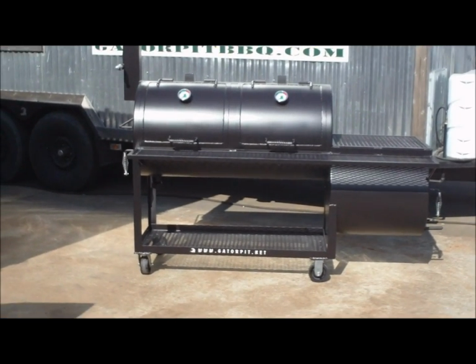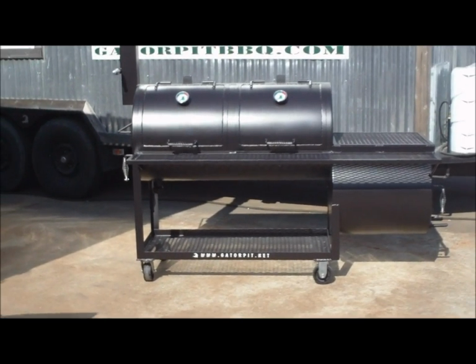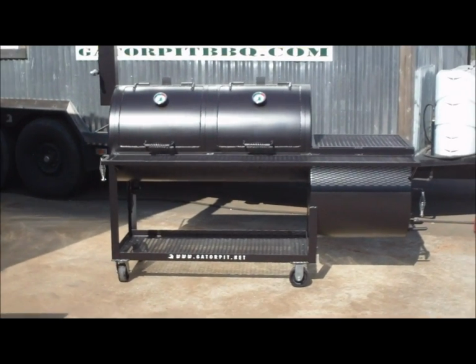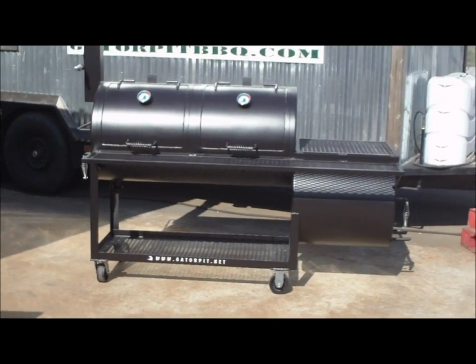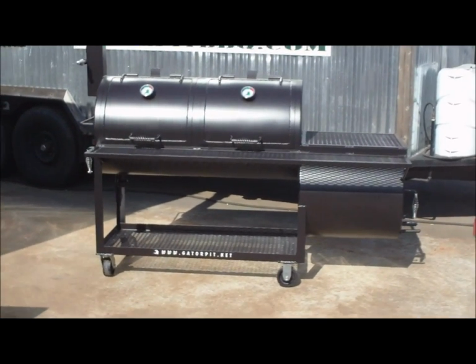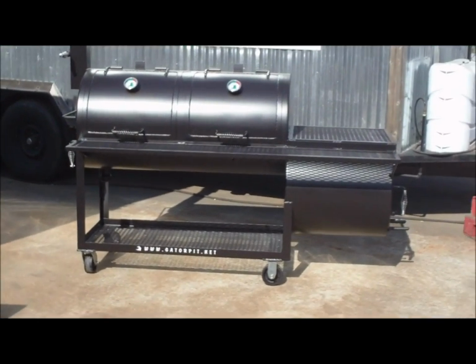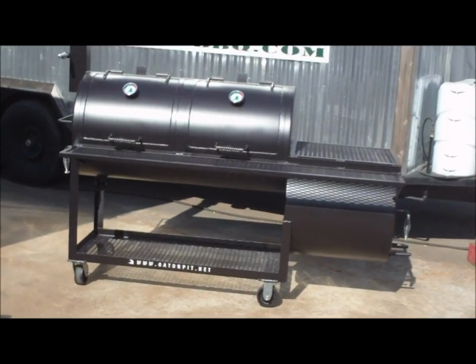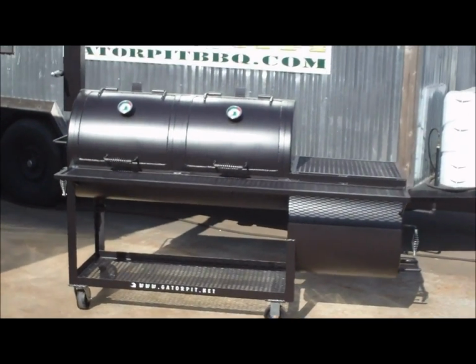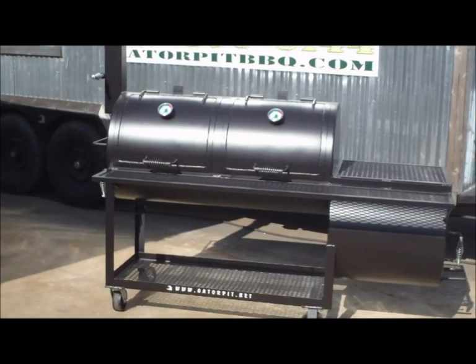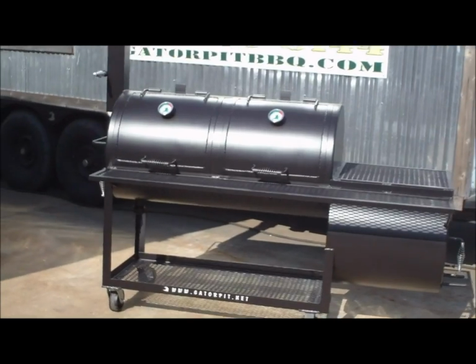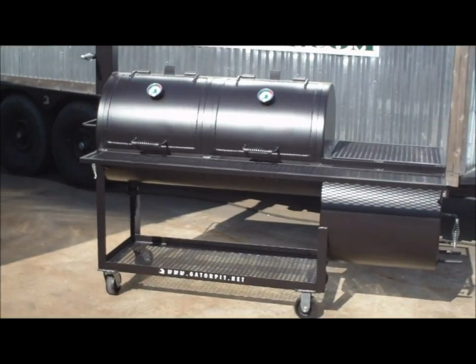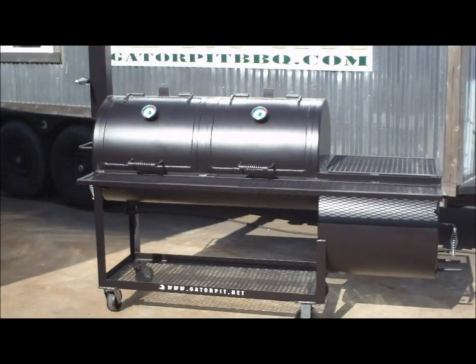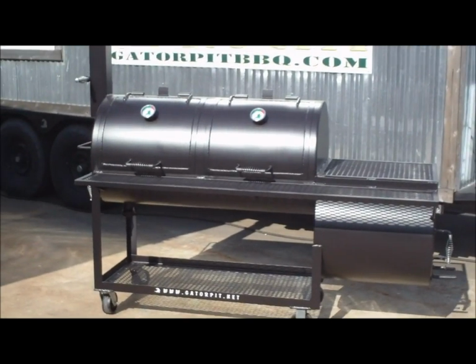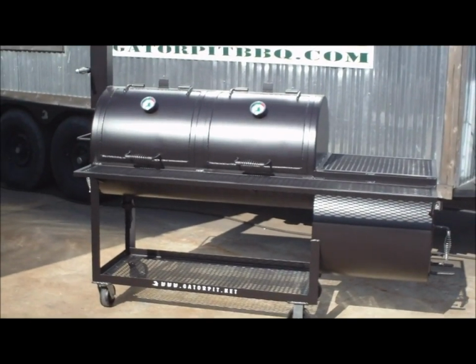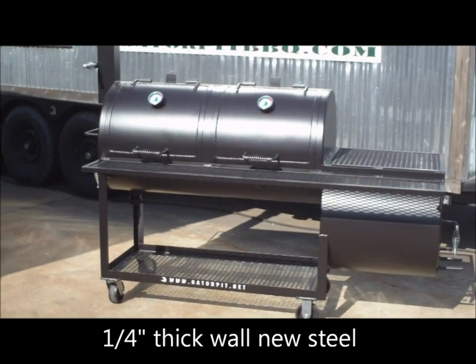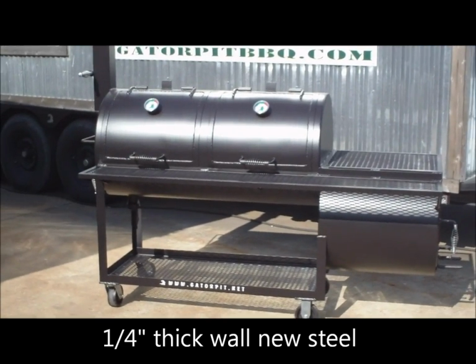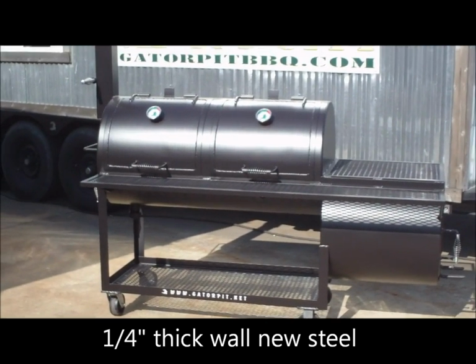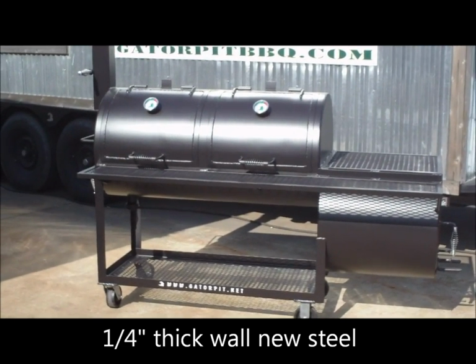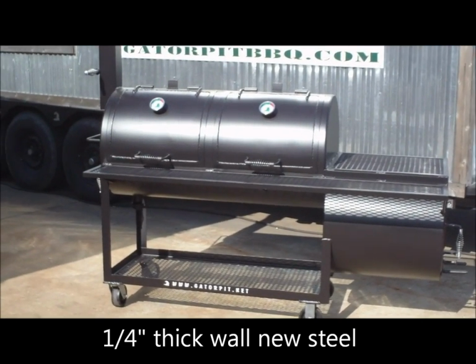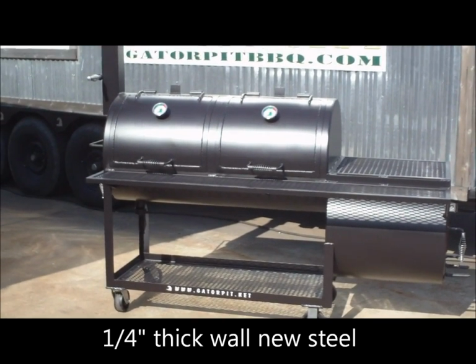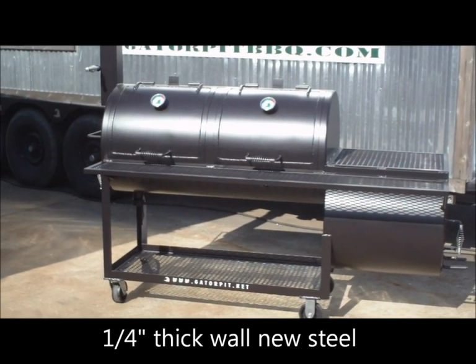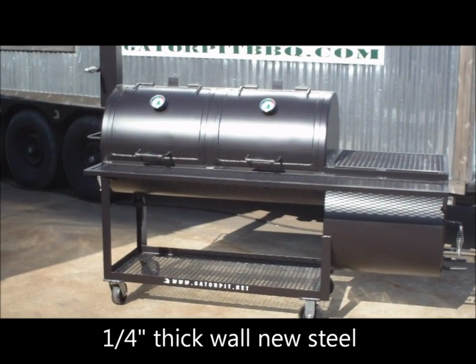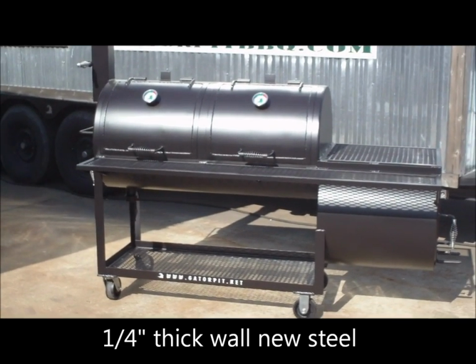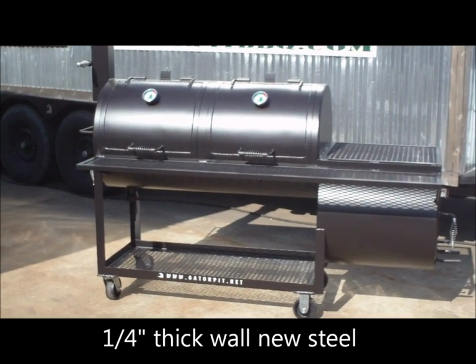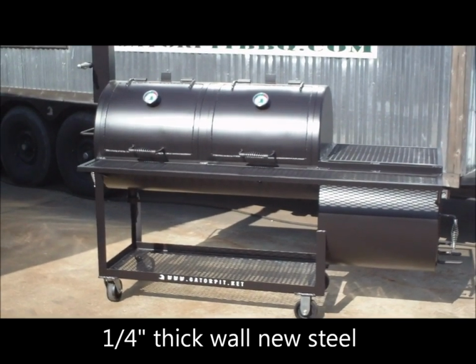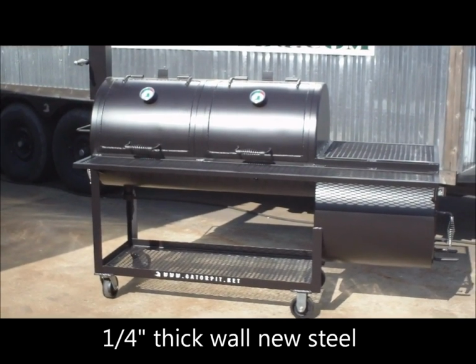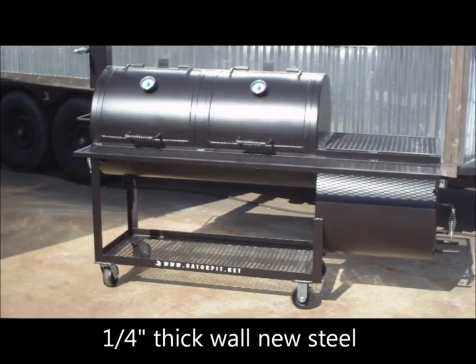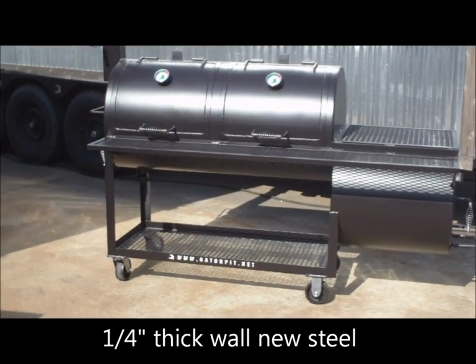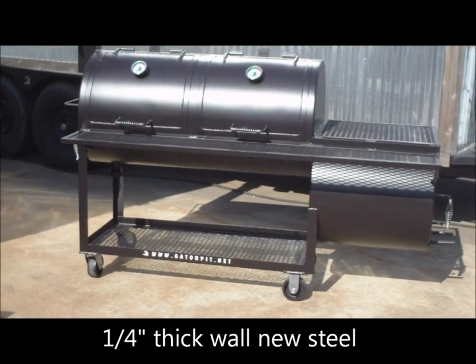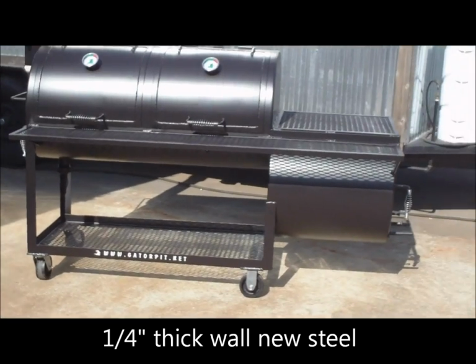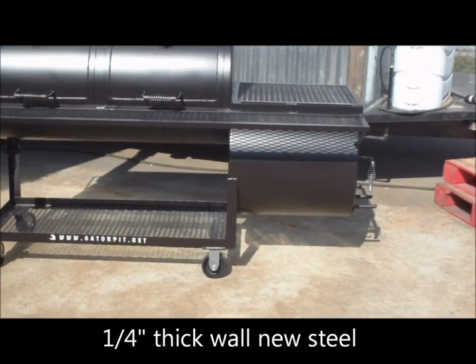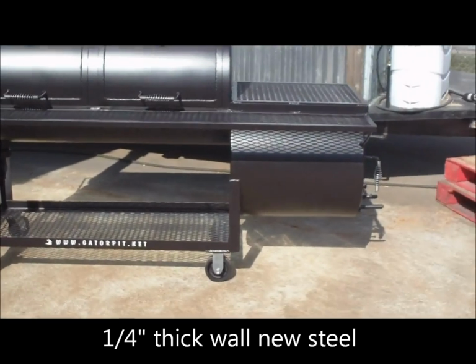We have a quarter-inch wall 24 by 48, two-door, and a quarter-inch wall 24 by 24 firebox offset.